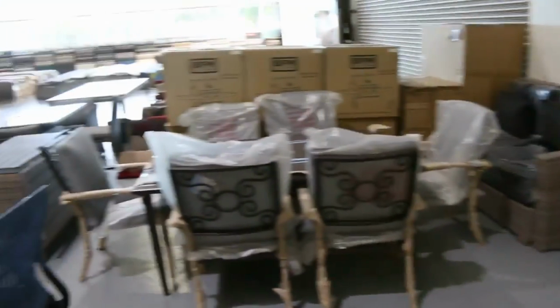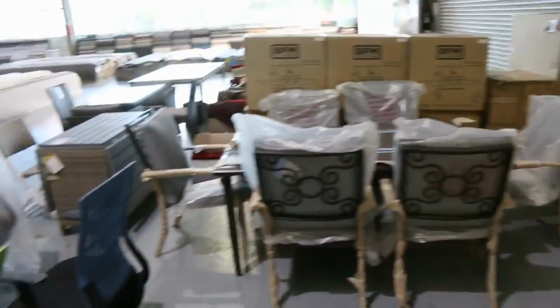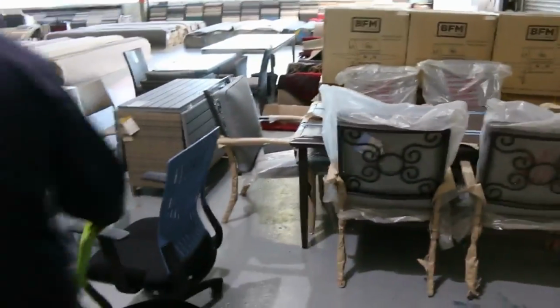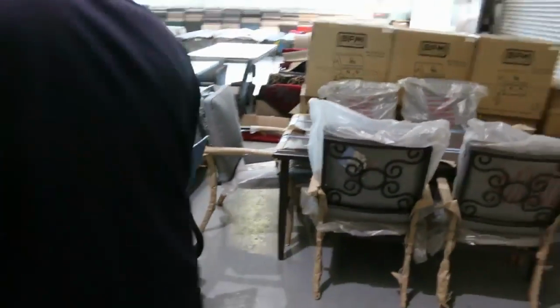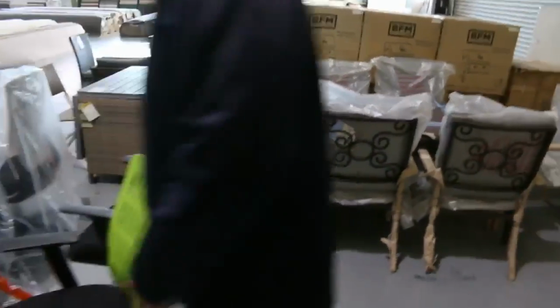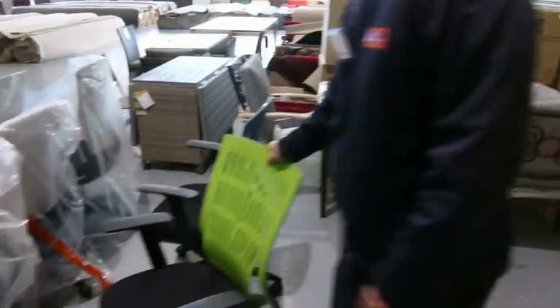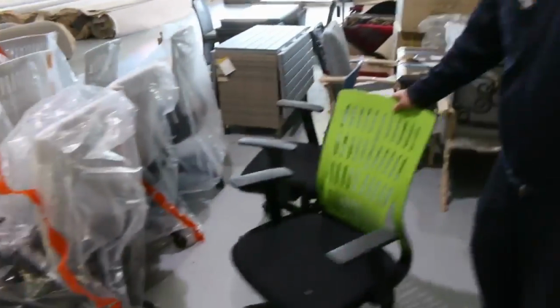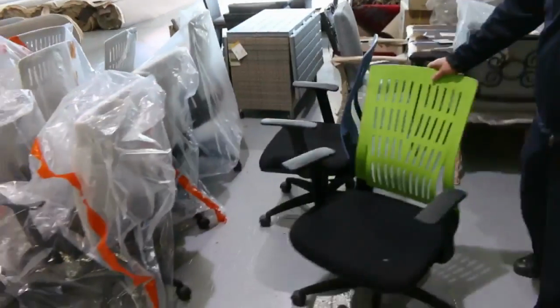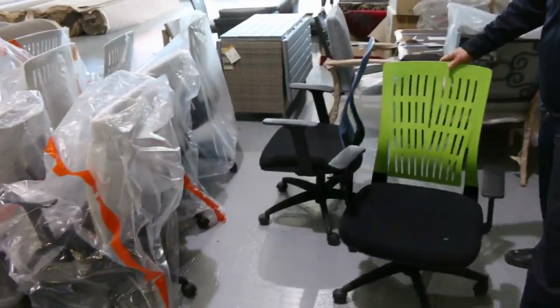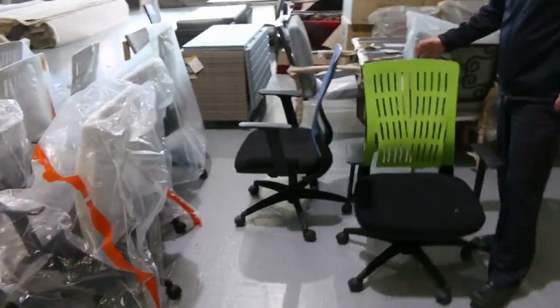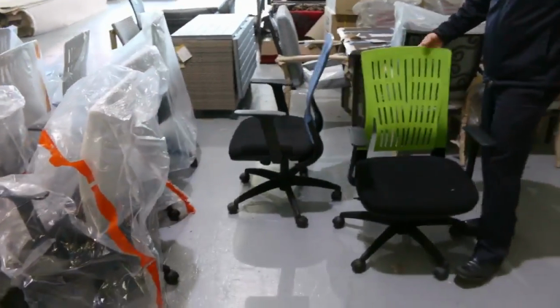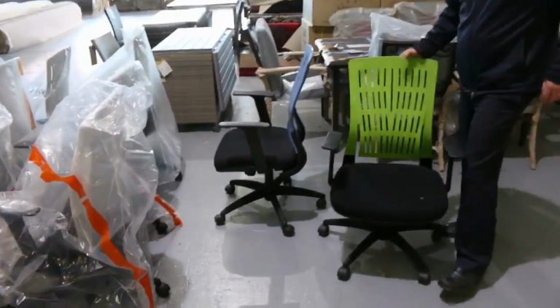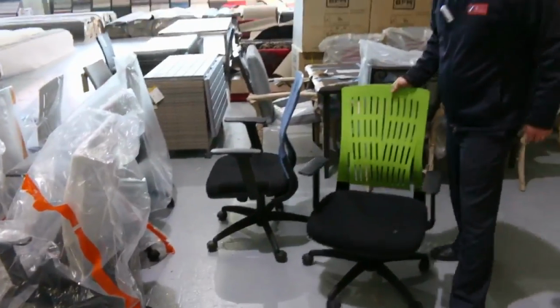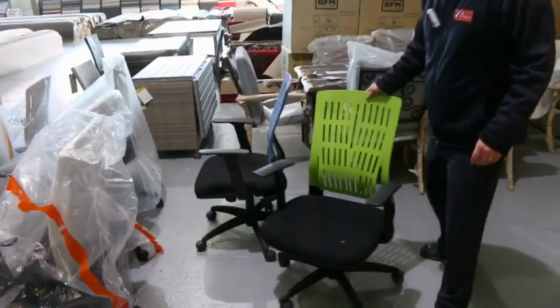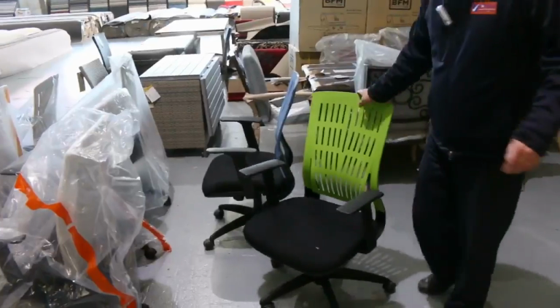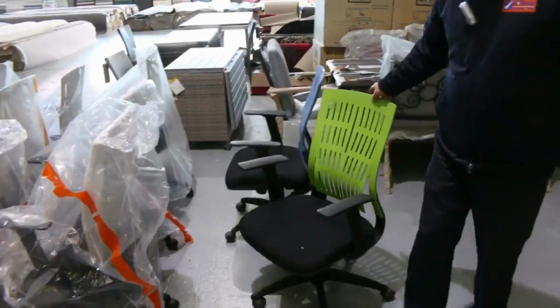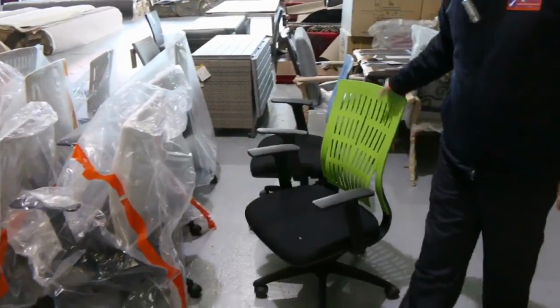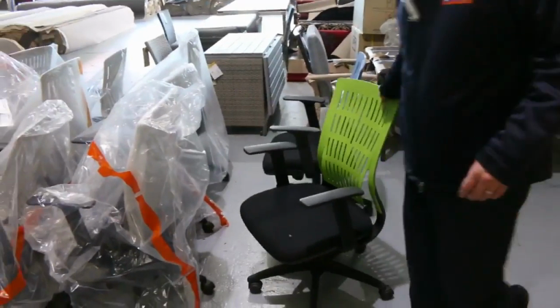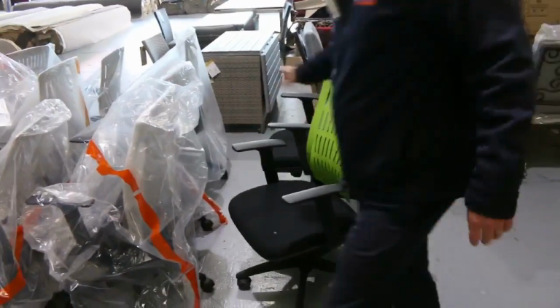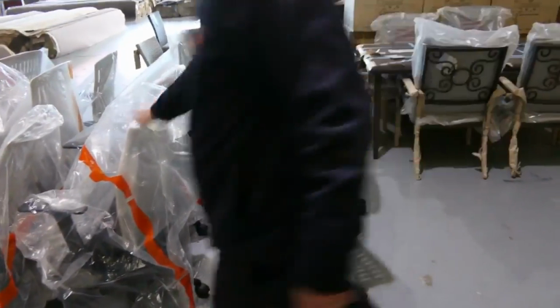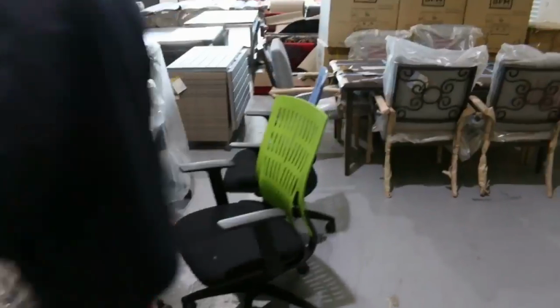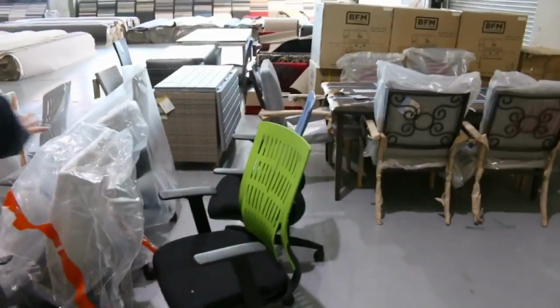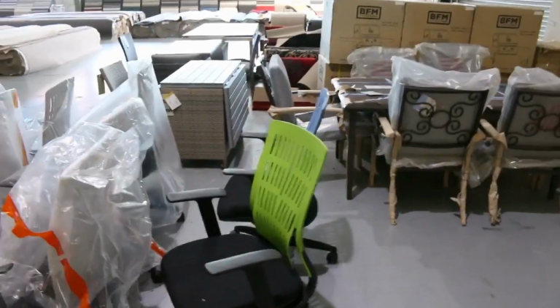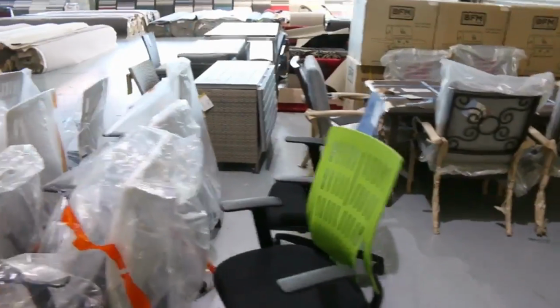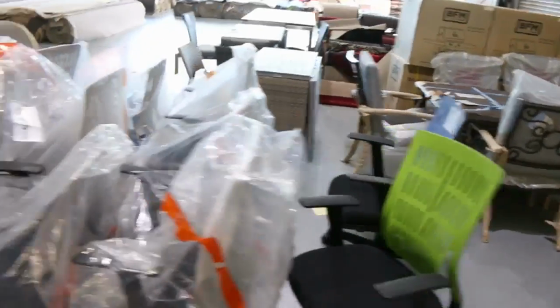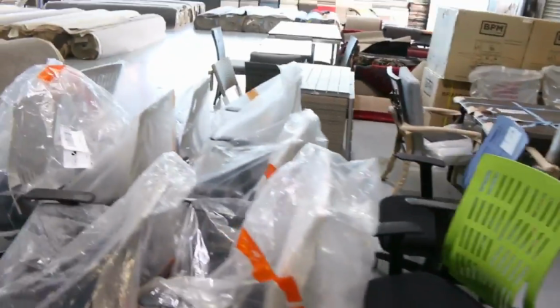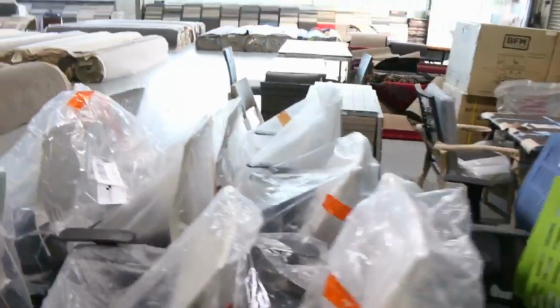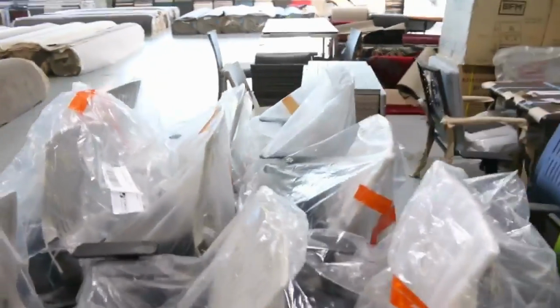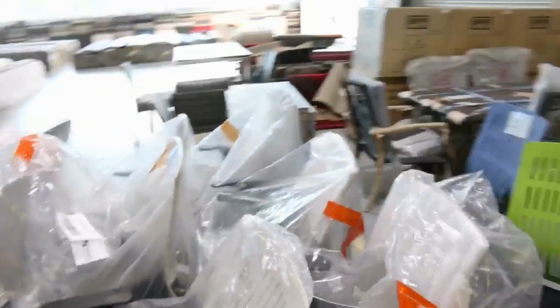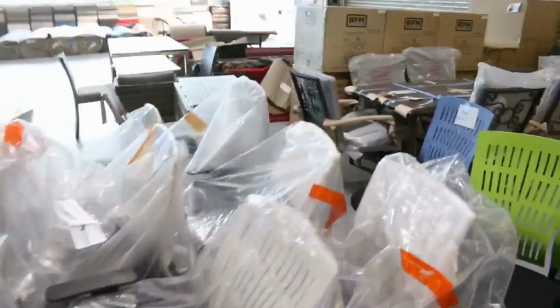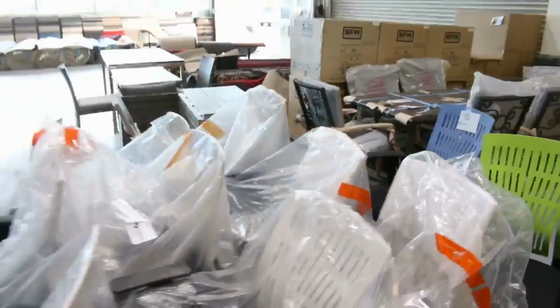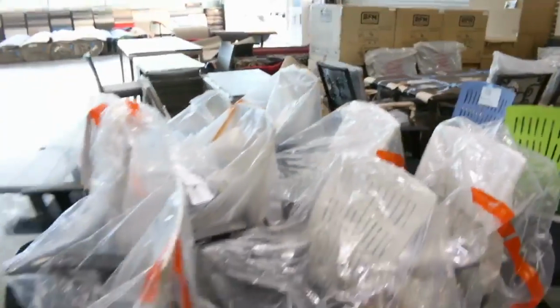There's plenty of office chairs as well in a couple of different colors. Dollar, no reserve on those. Looks like there's about a dozen of those in a couple of different colors — they're fantastic.